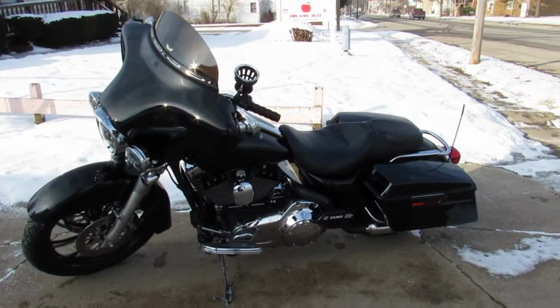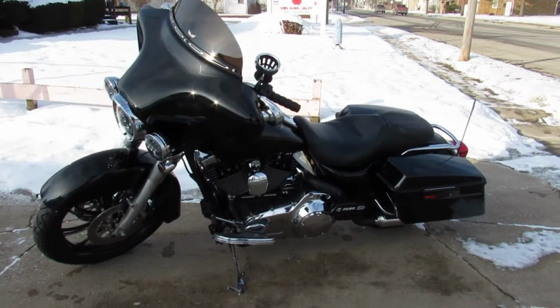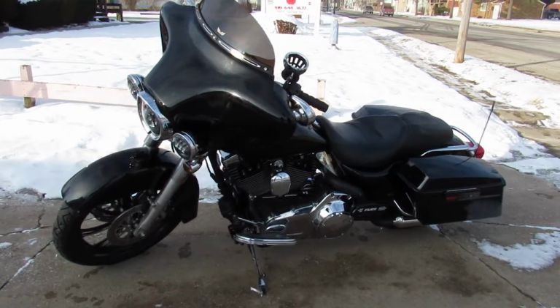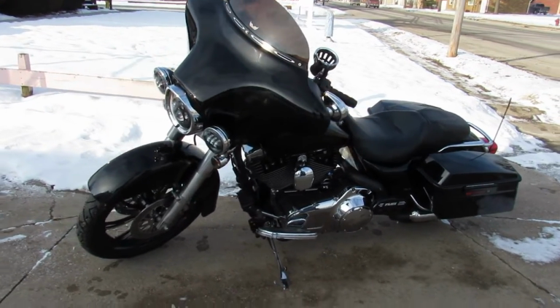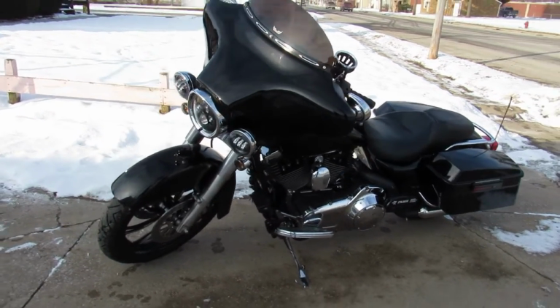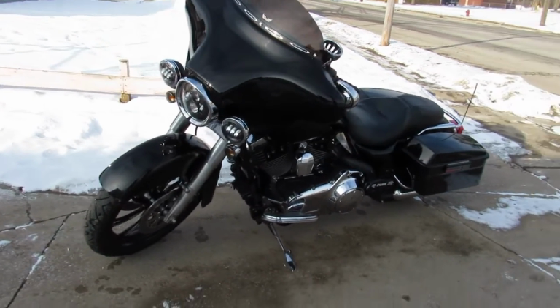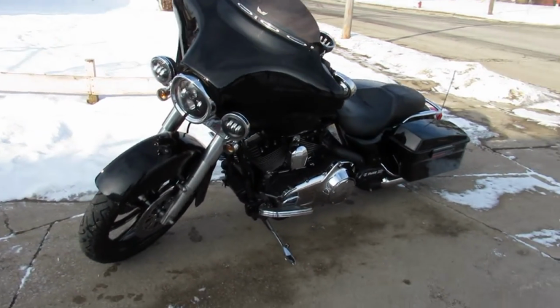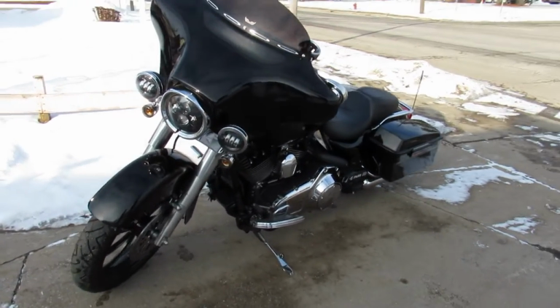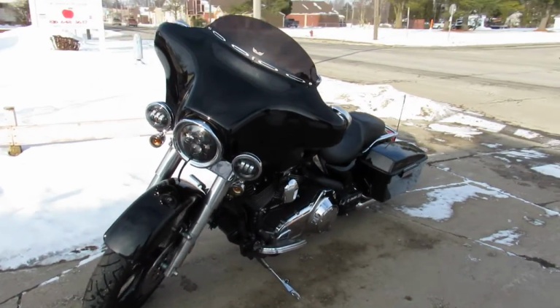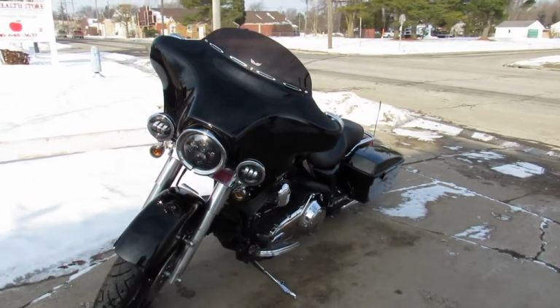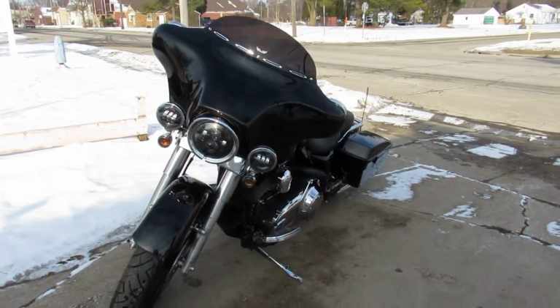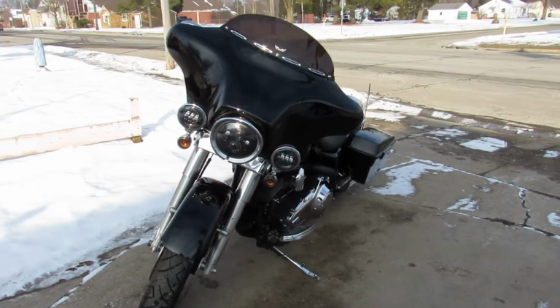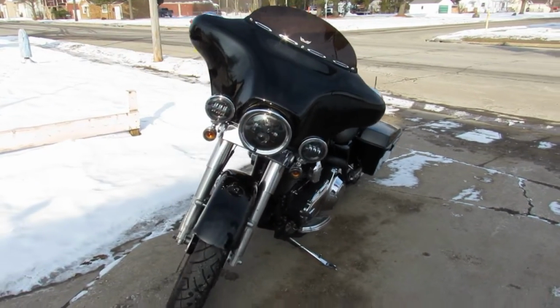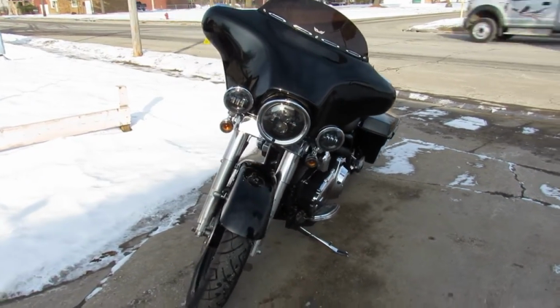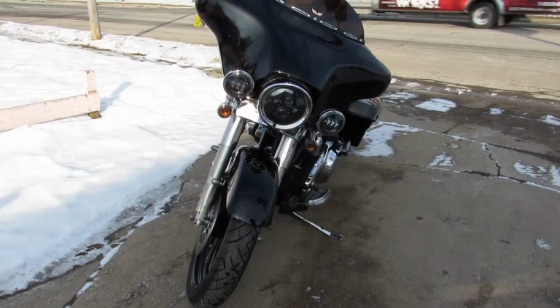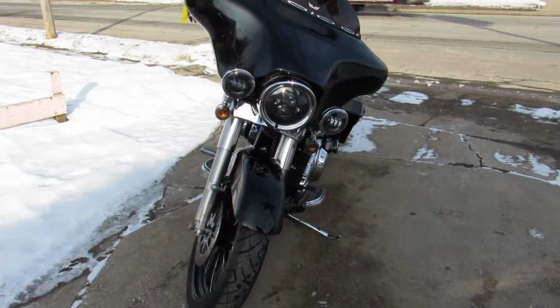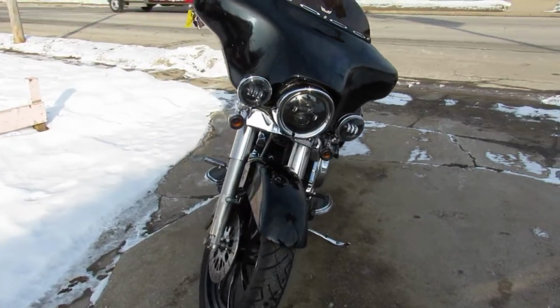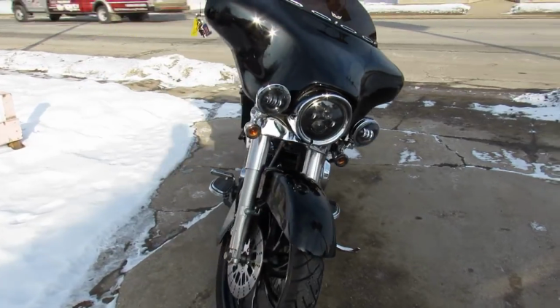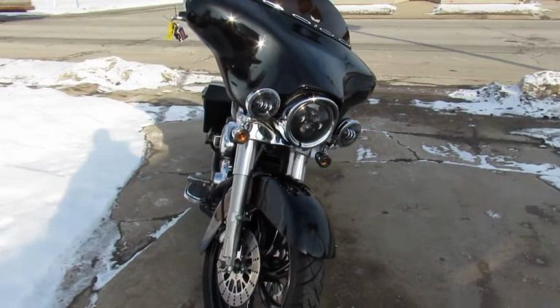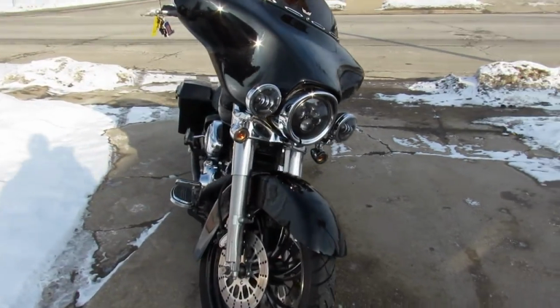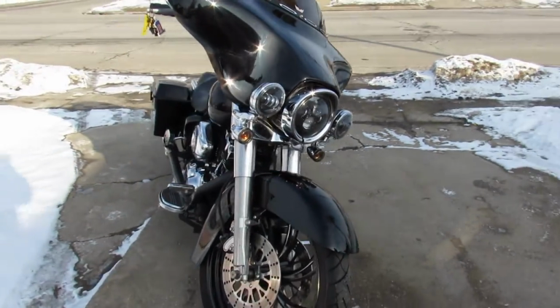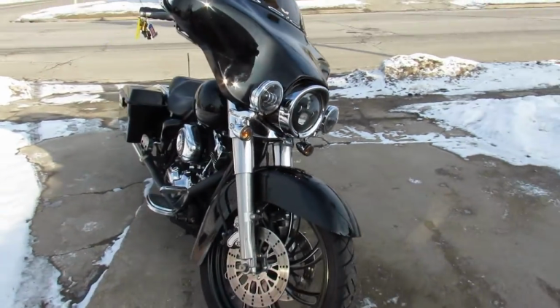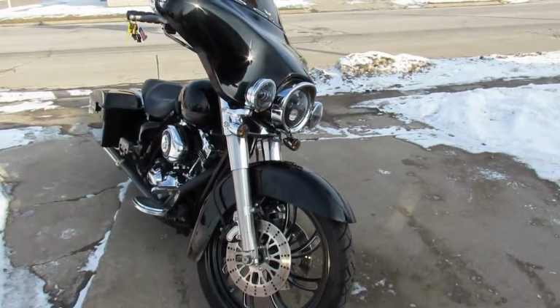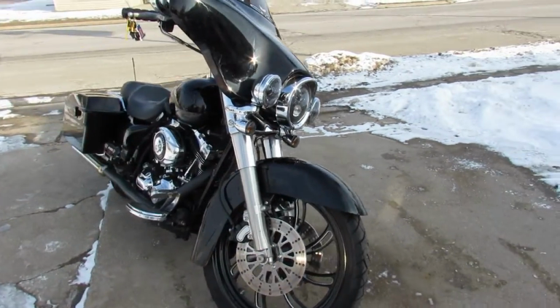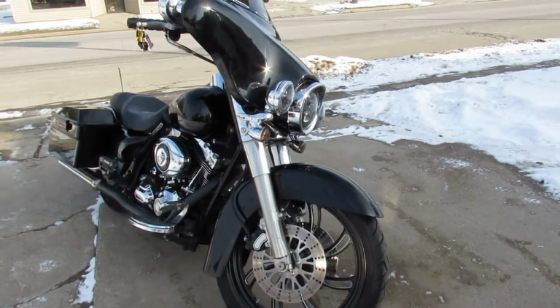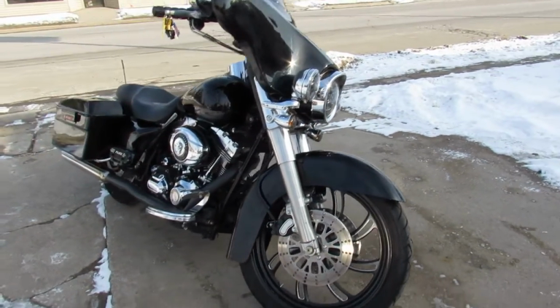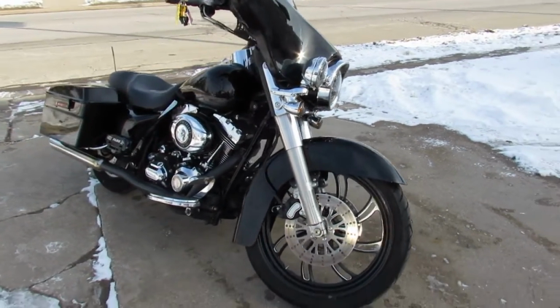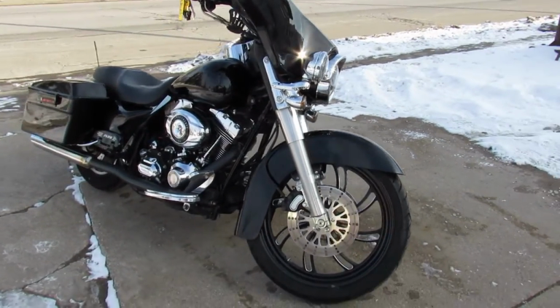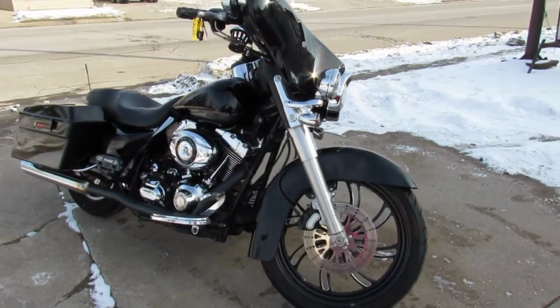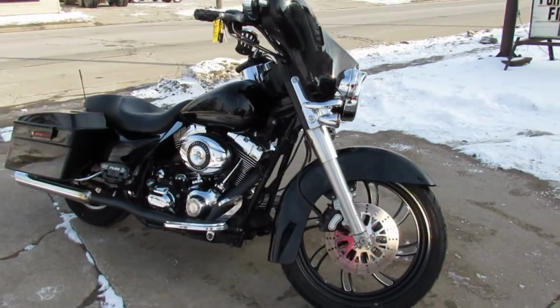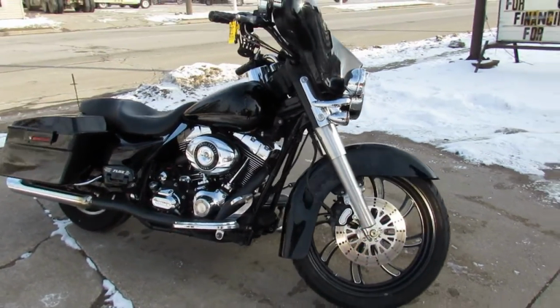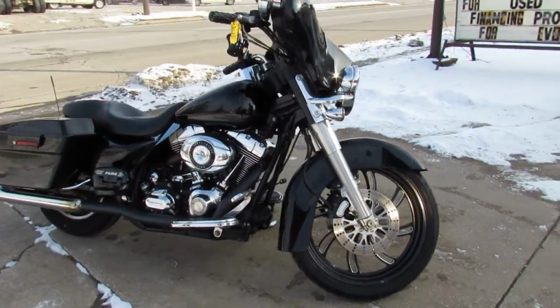Hey guys, ApprovalPowersports.com here, doing some videos on some bikes we just got in. Check this one out — 2007 Big Wheel Bagger for sale.